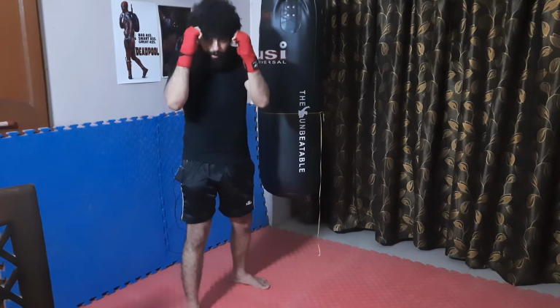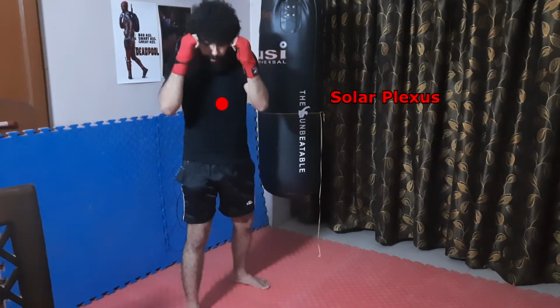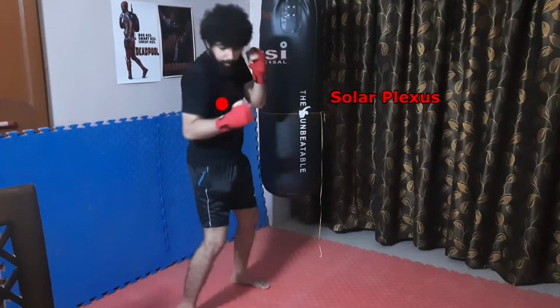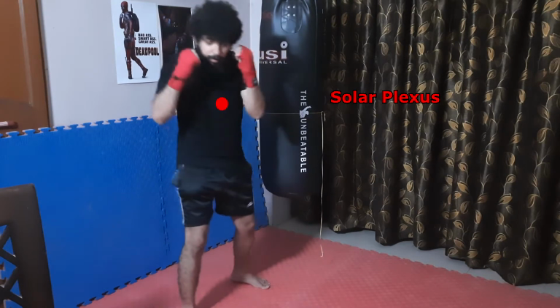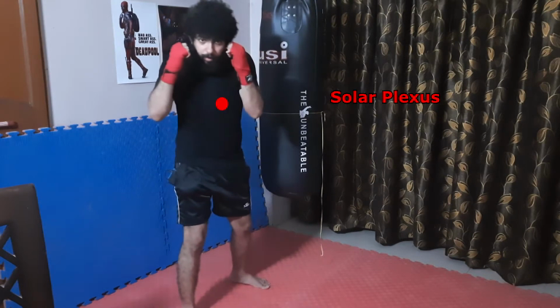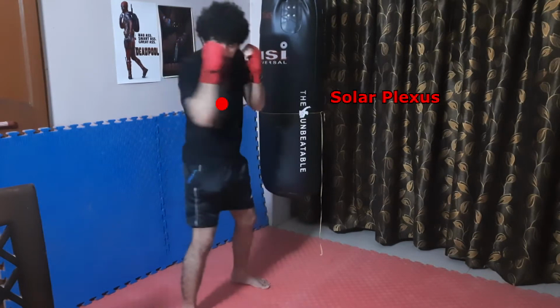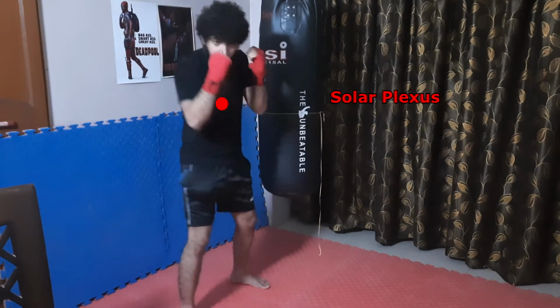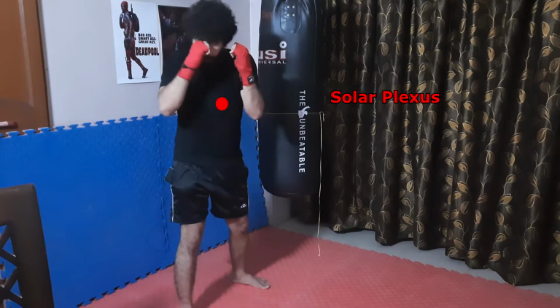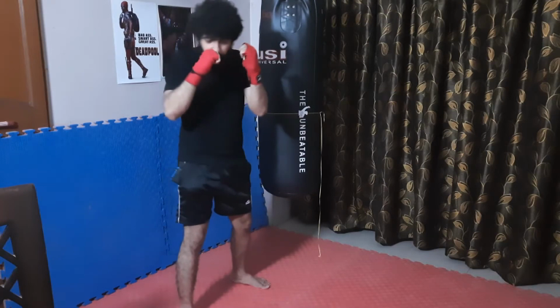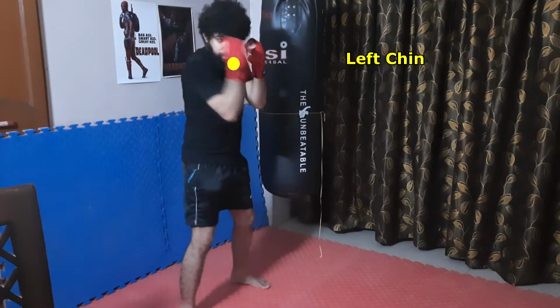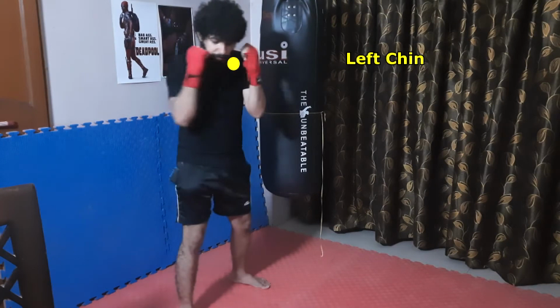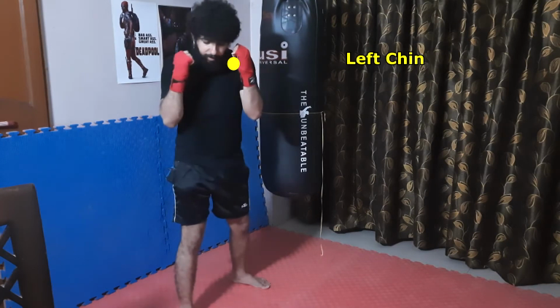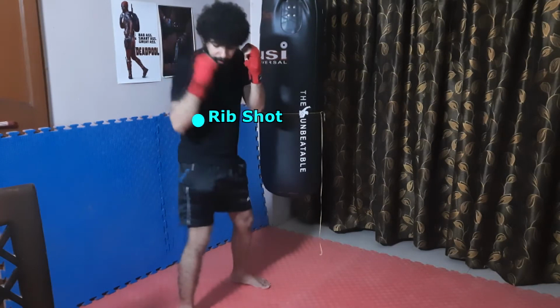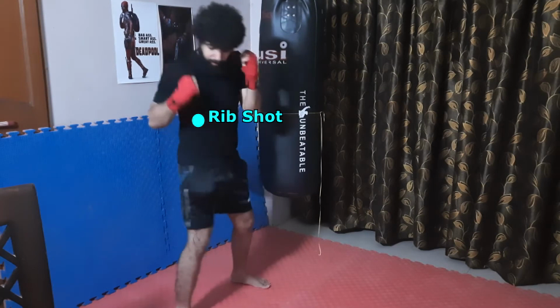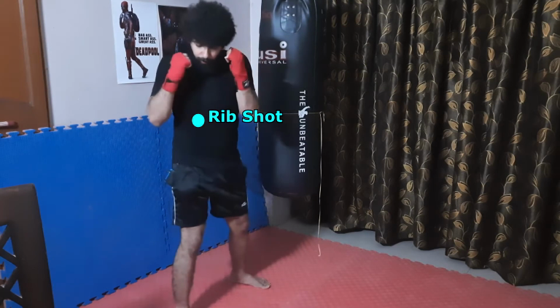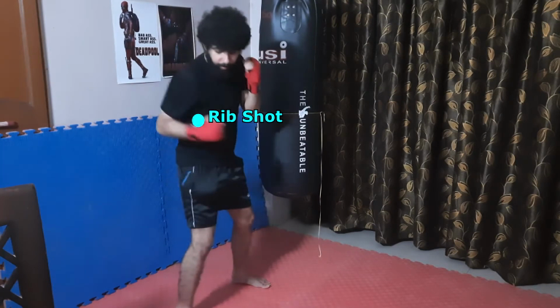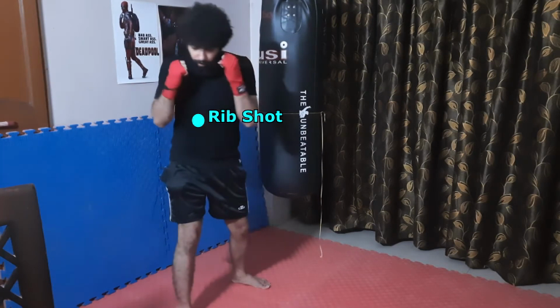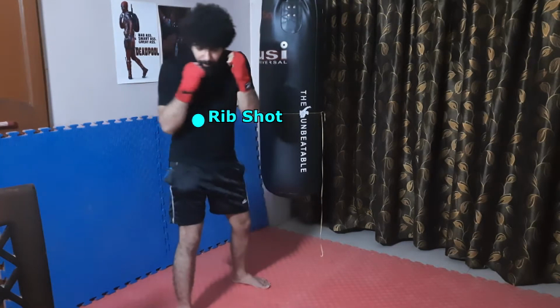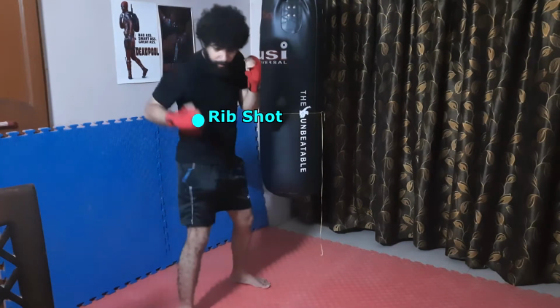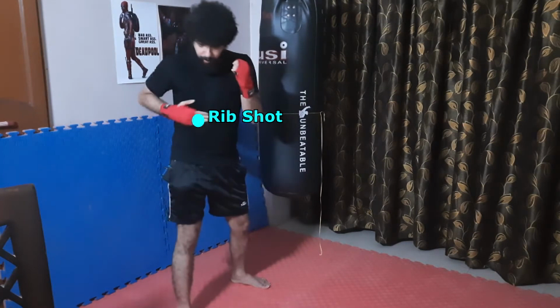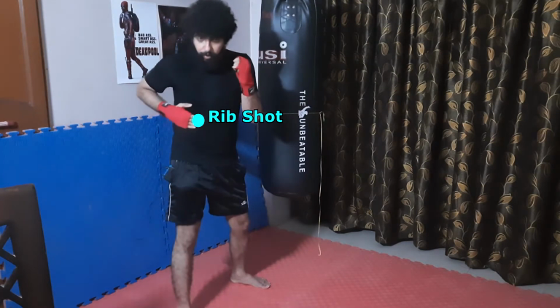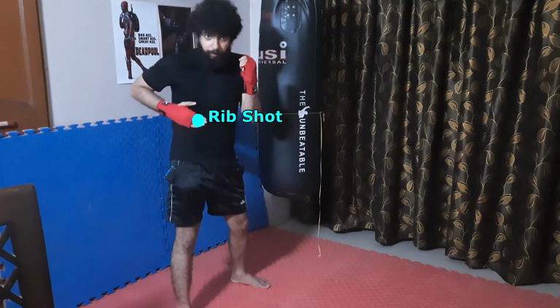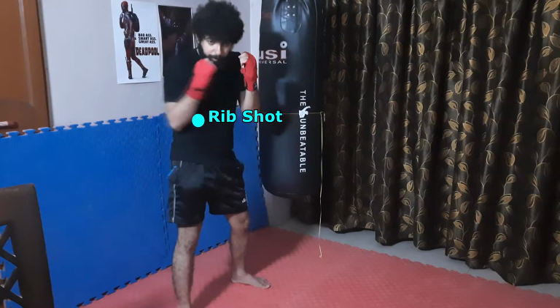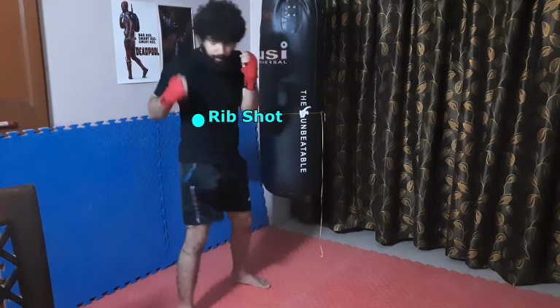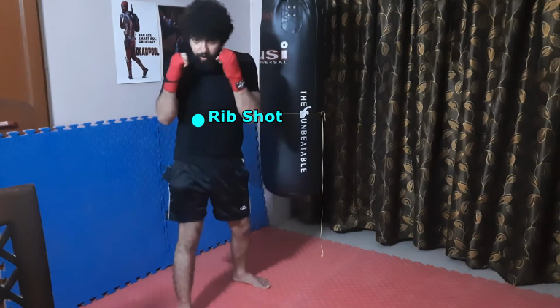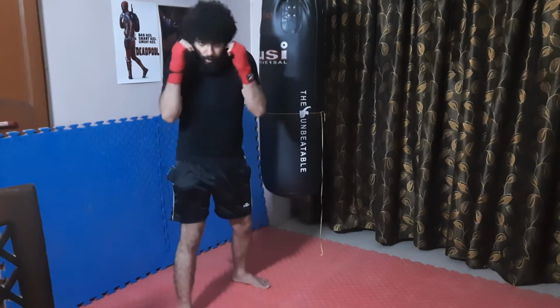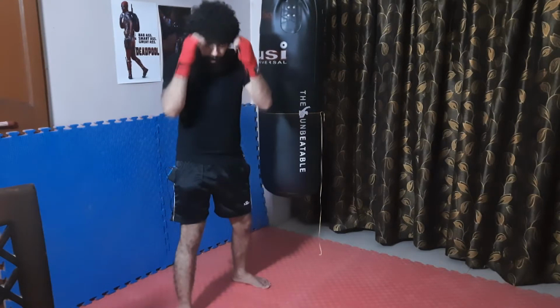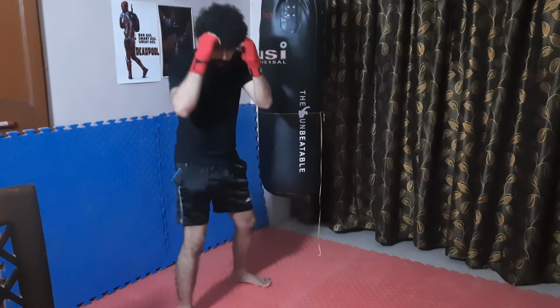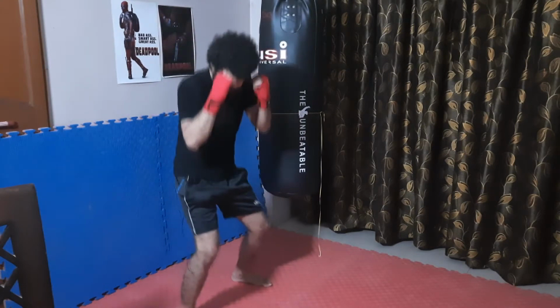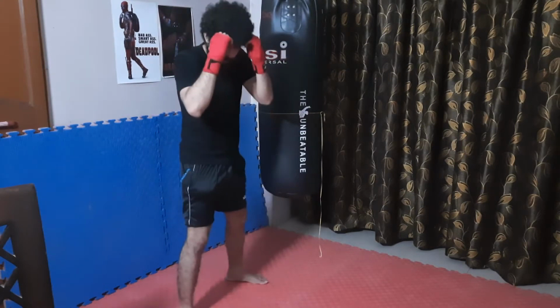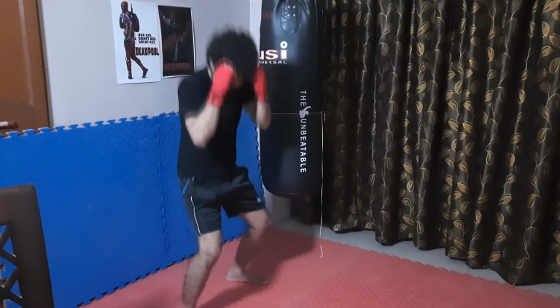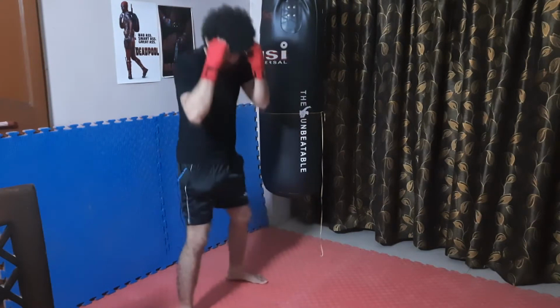Then down this side, down parry, down parry — to protect my ribs. Simple down.